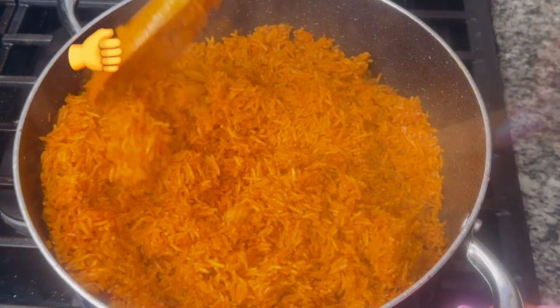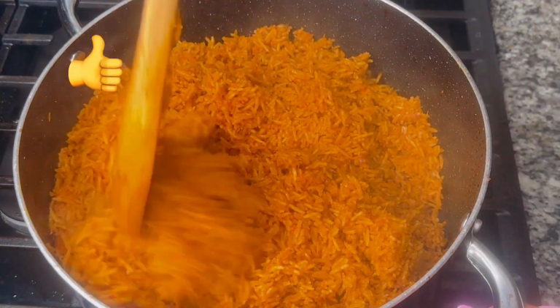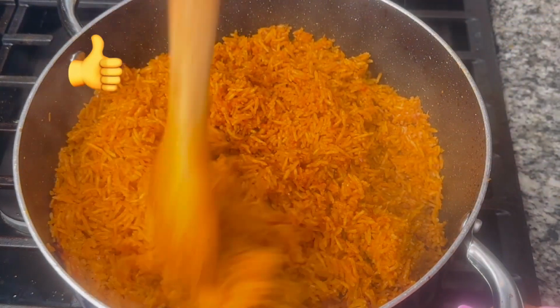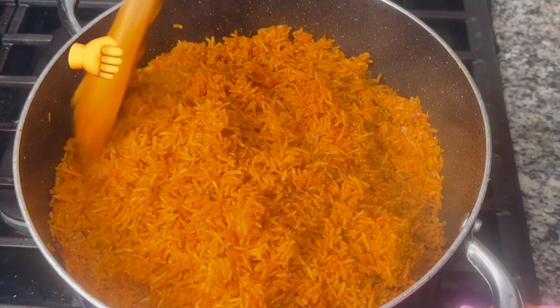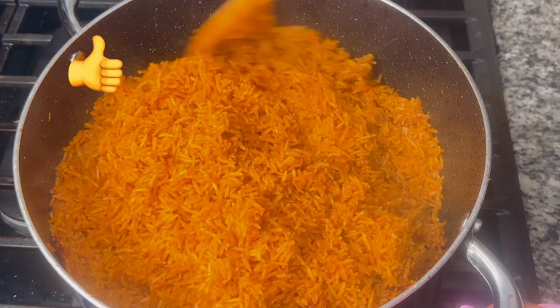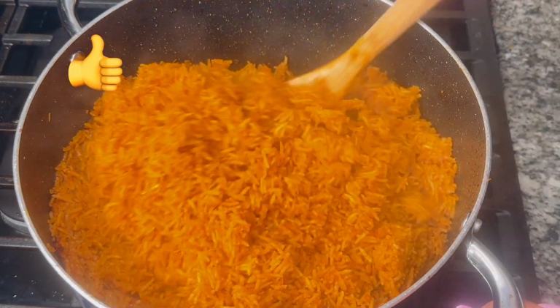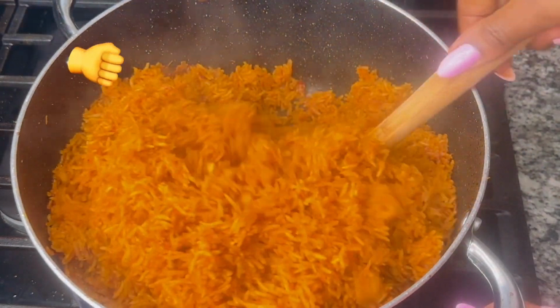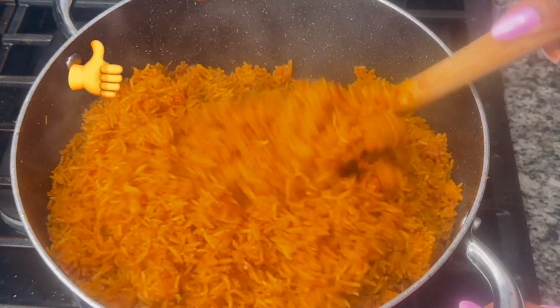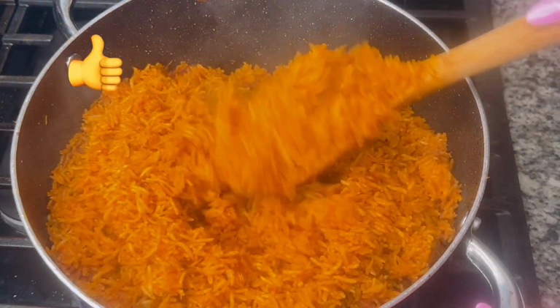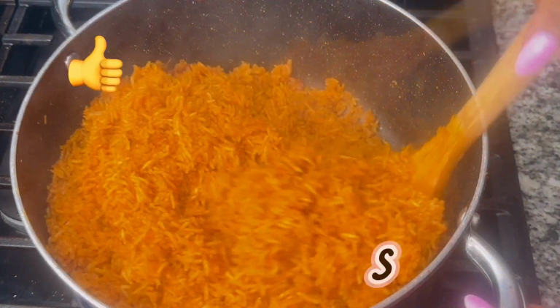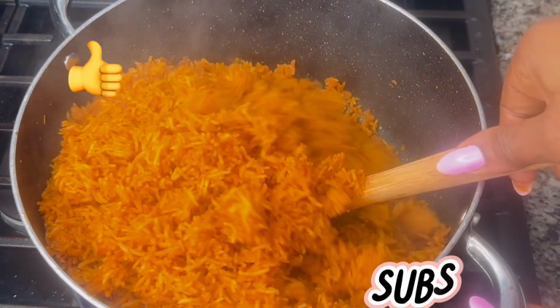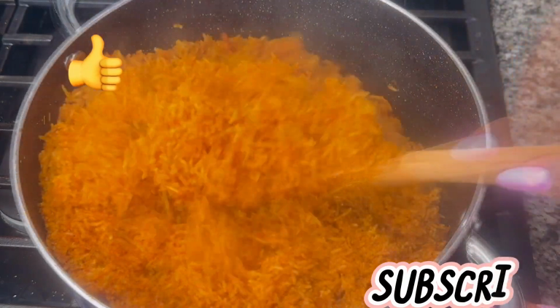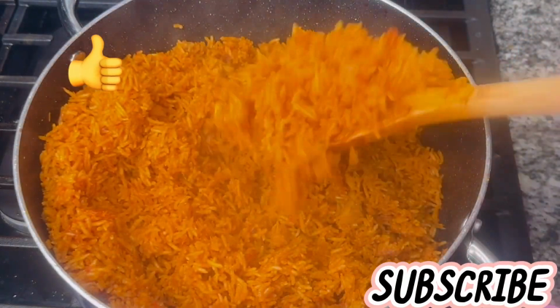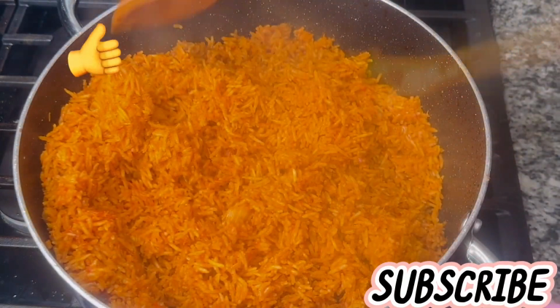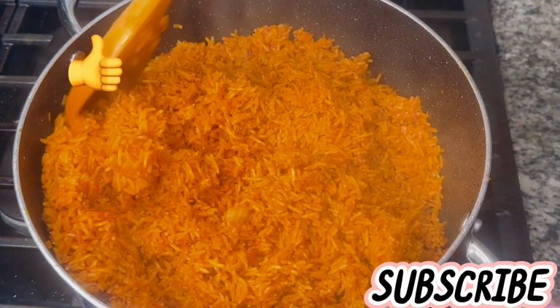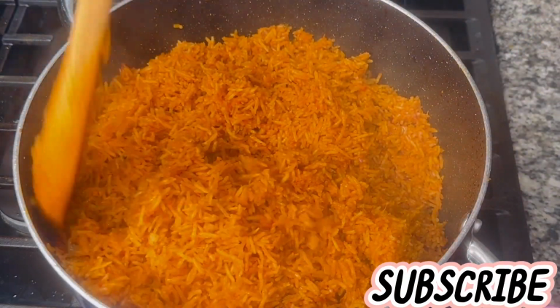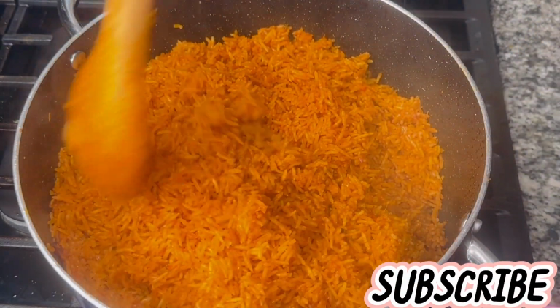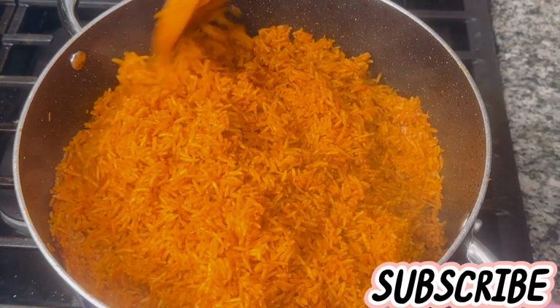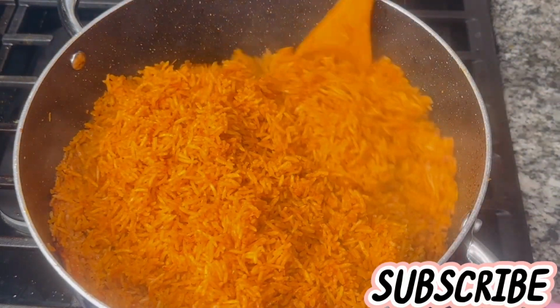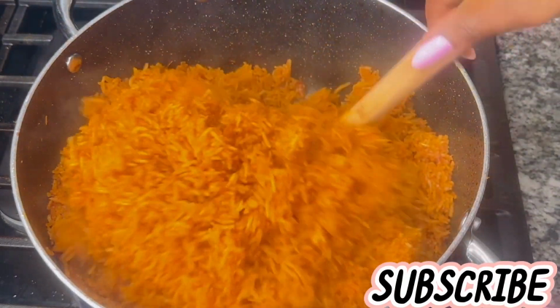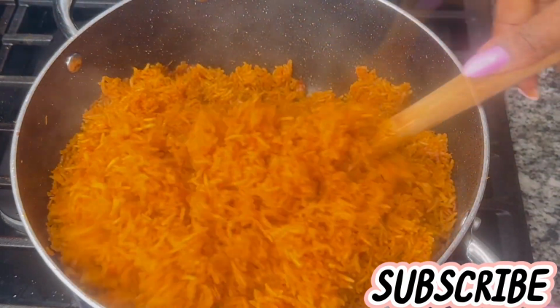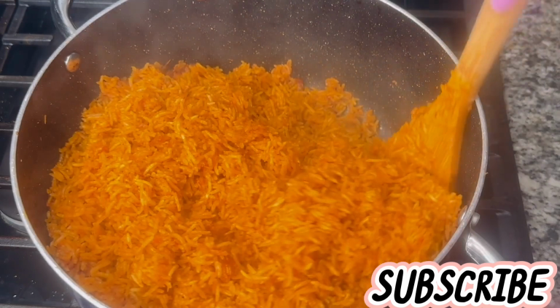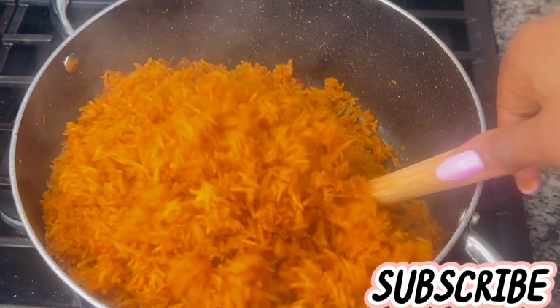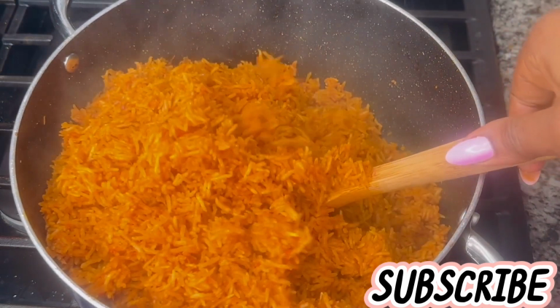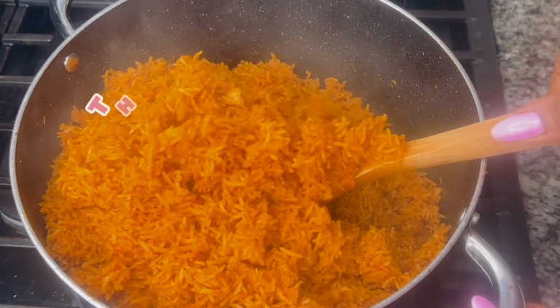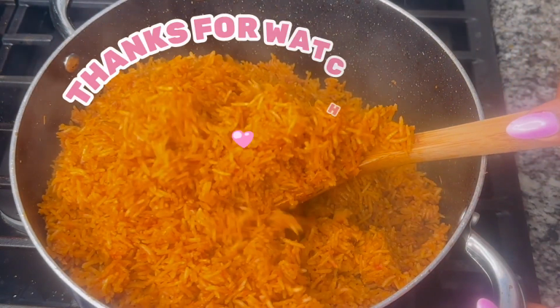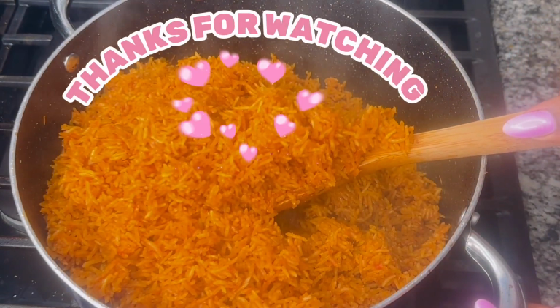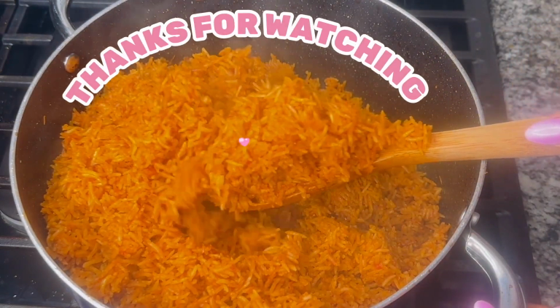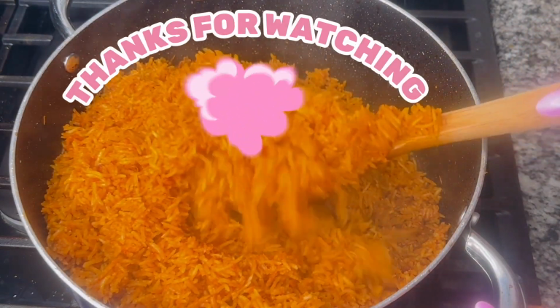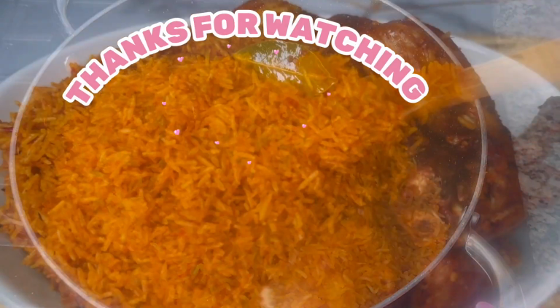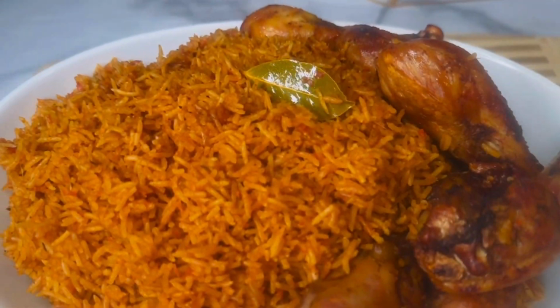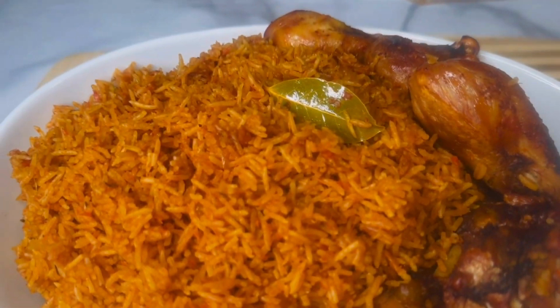If you find this video helpful, kindly give it a thumbs up and comment before clicking off. If you still haven't subscribed, kindly subscribe and be a part of this family. On this channel I make healthy and easy-to-follow recipes — until next time, ciao!